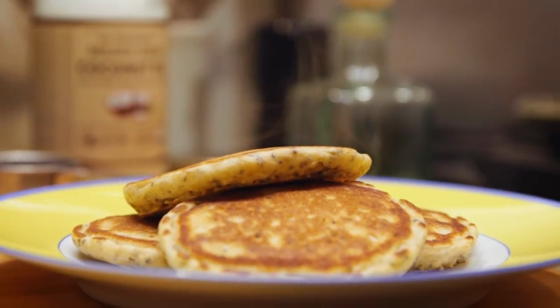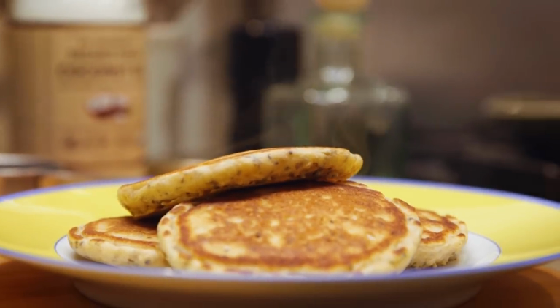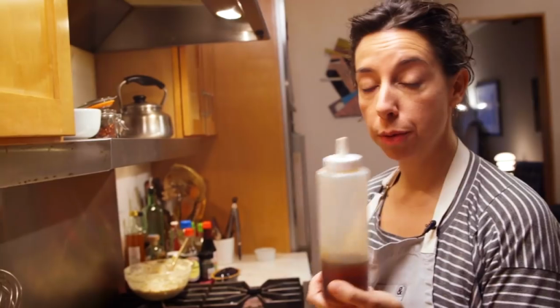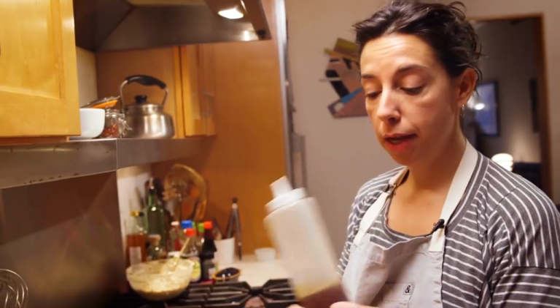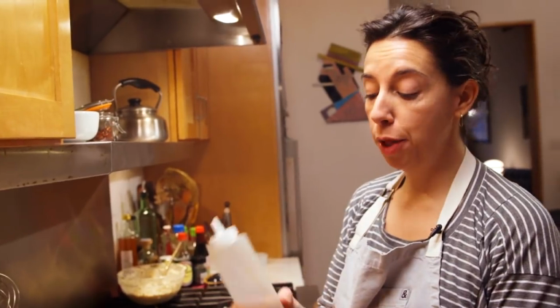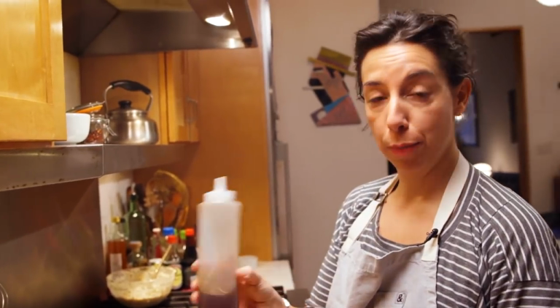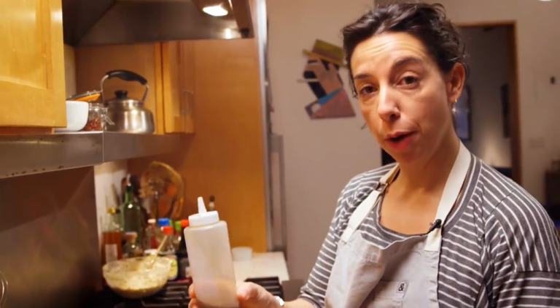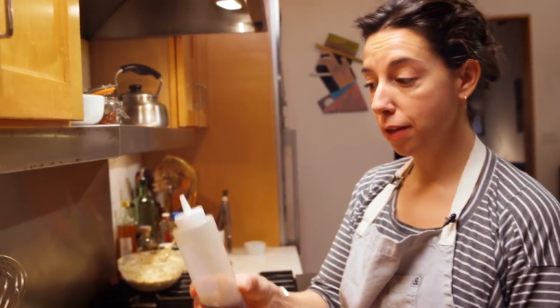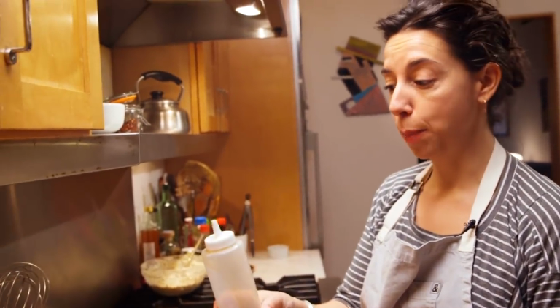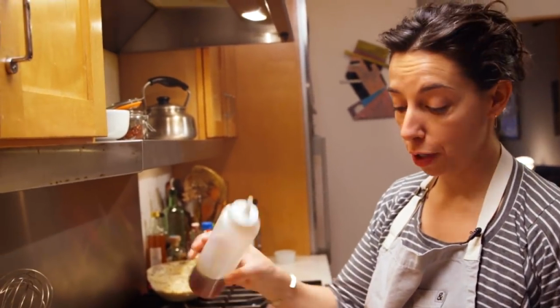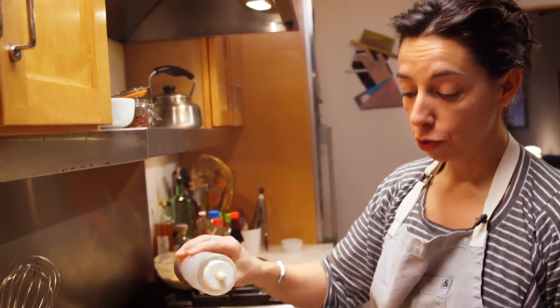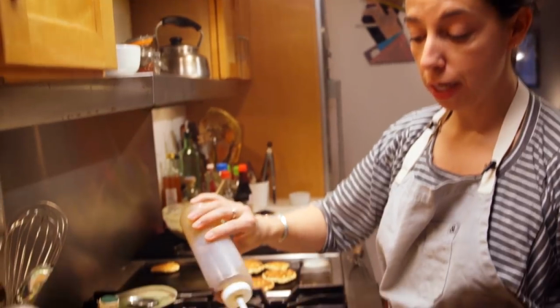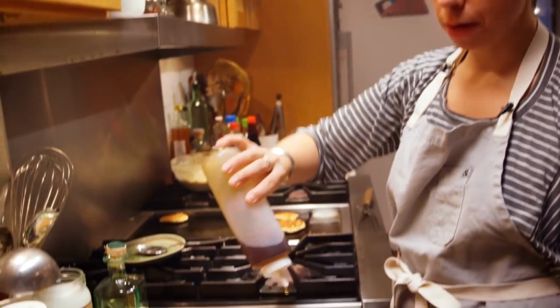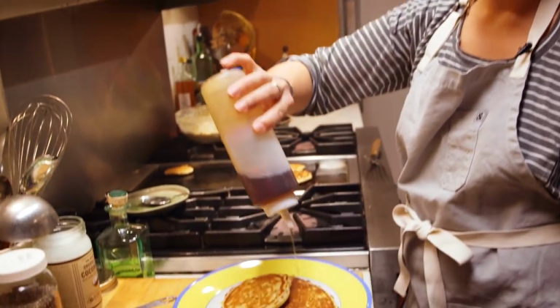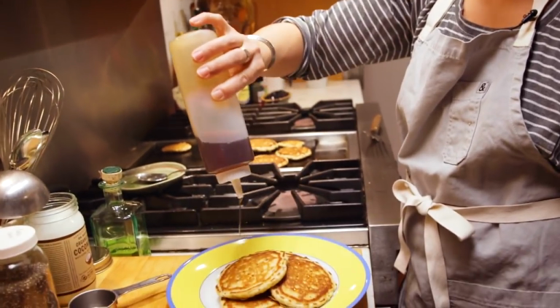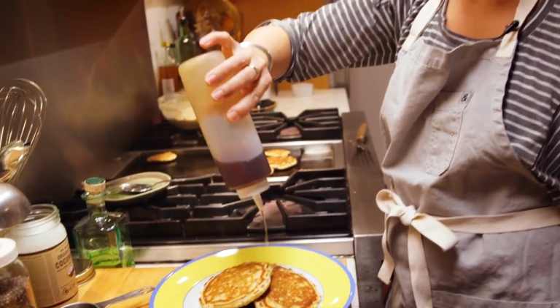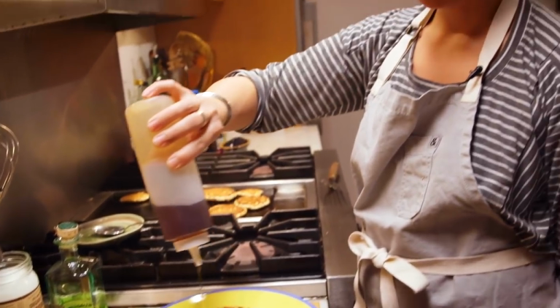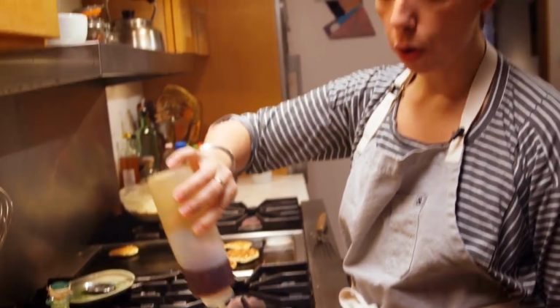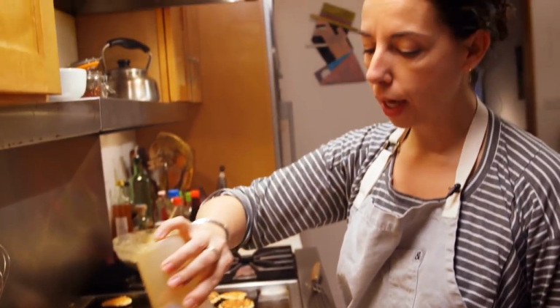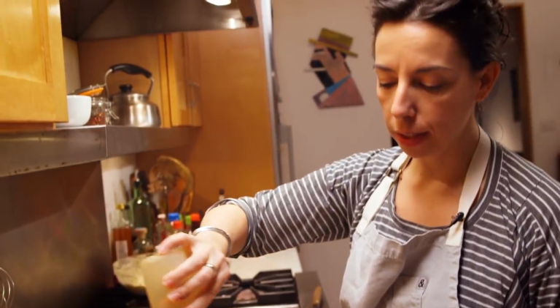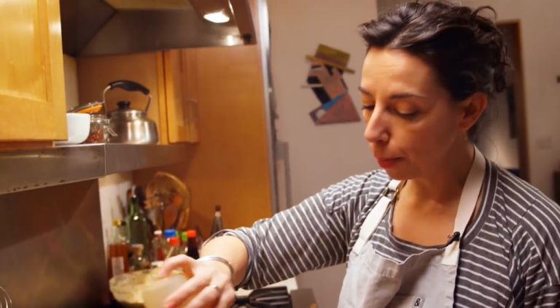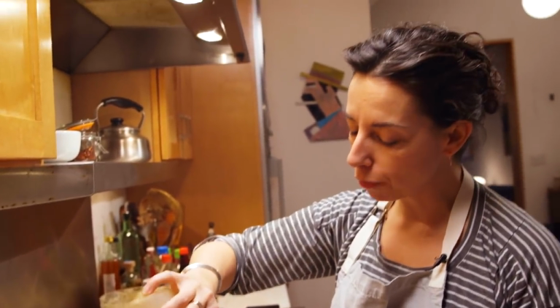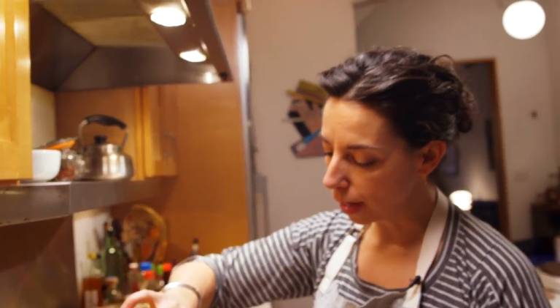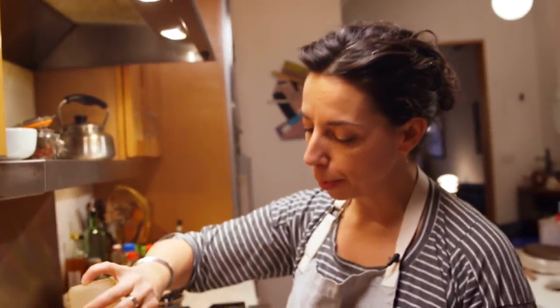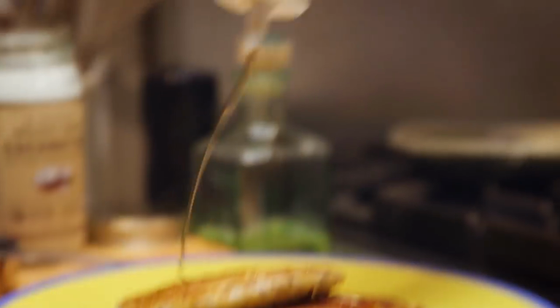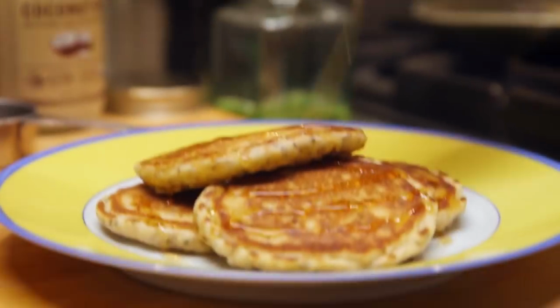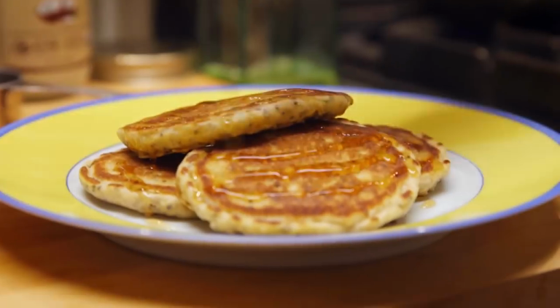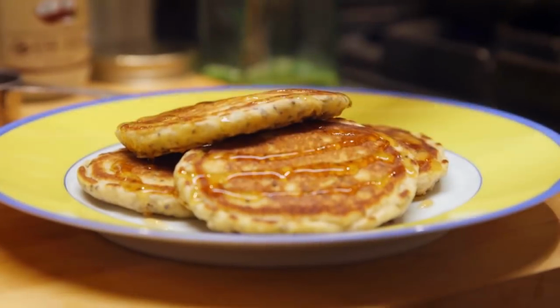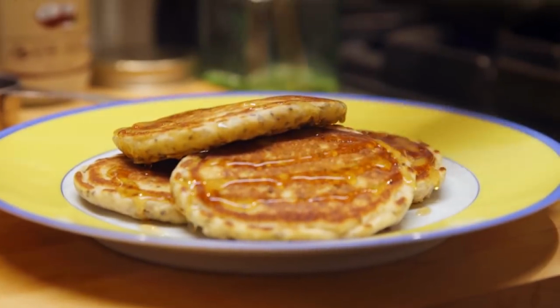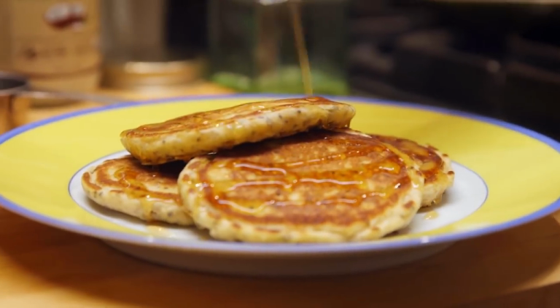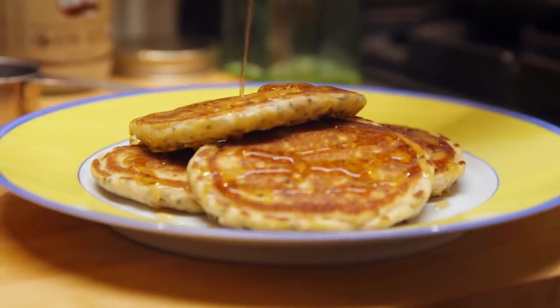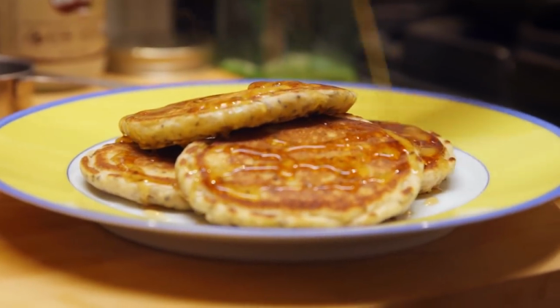What I do is put the maple syrup in a dispenser so that he can administer his own, but only cutting a little bit off the tip so that it's not maple syrup soup.